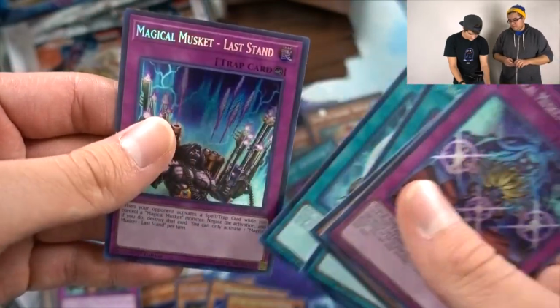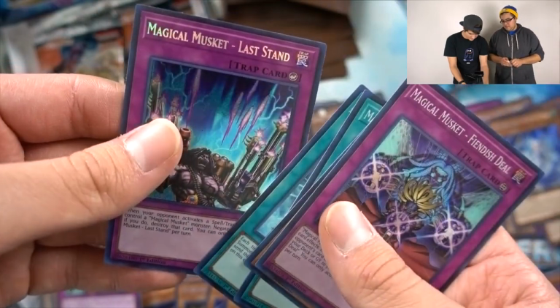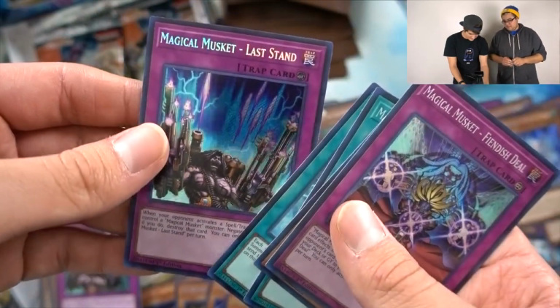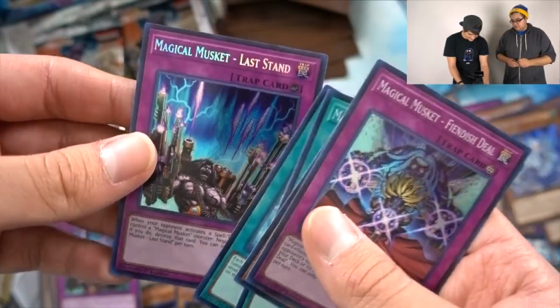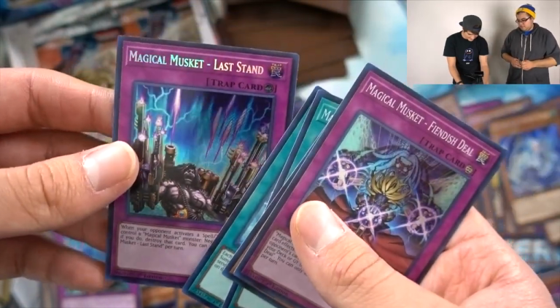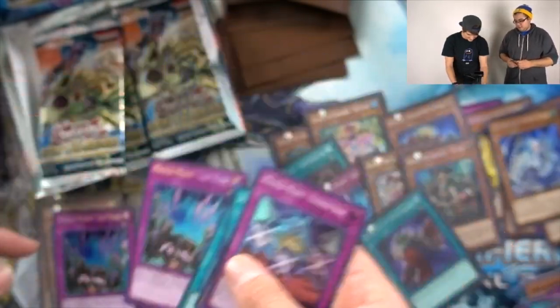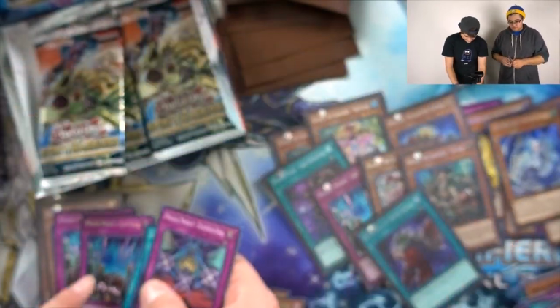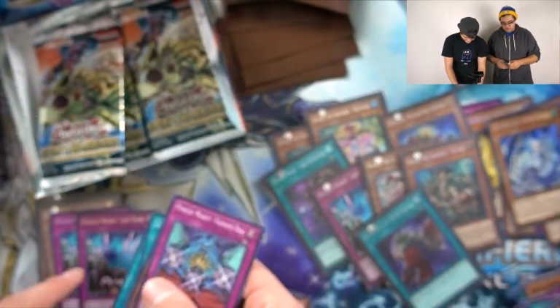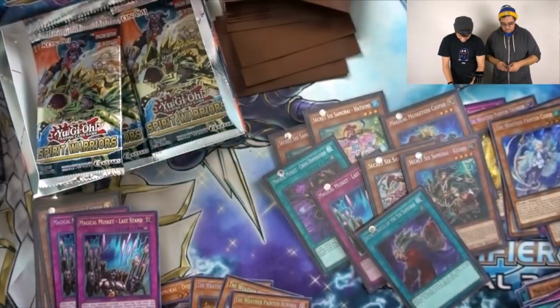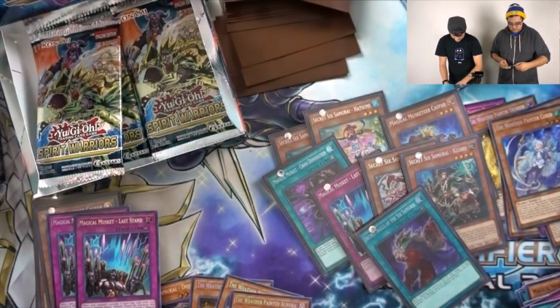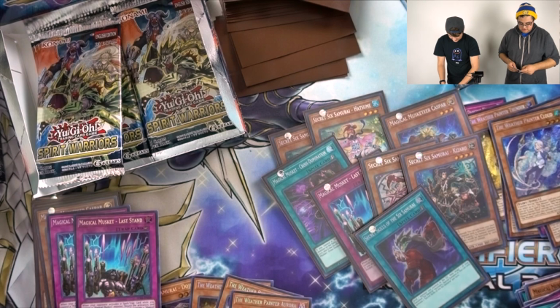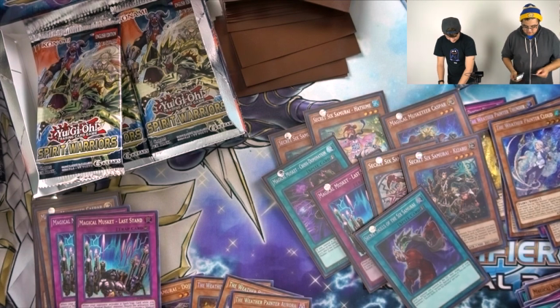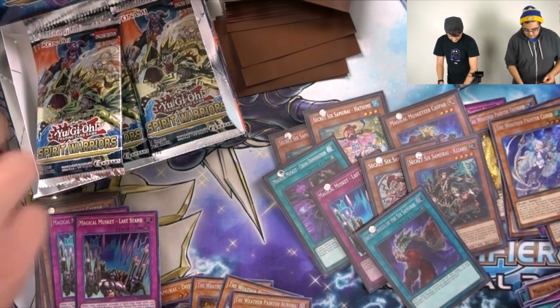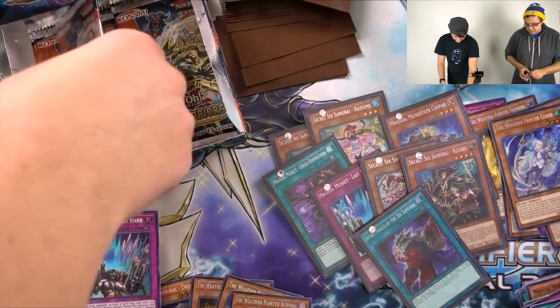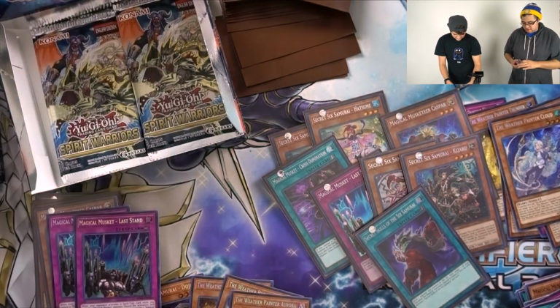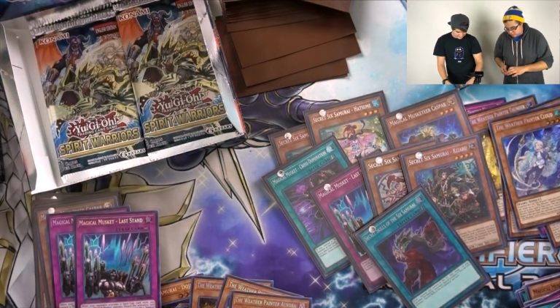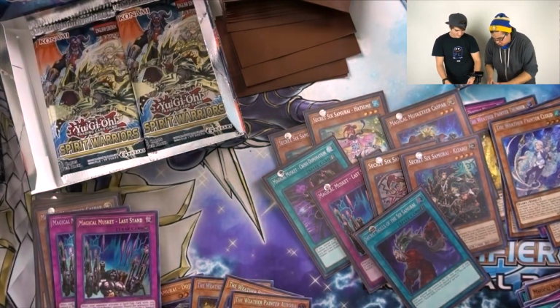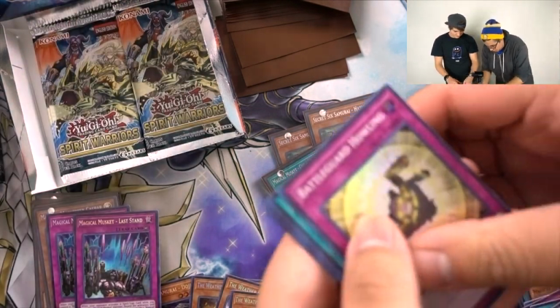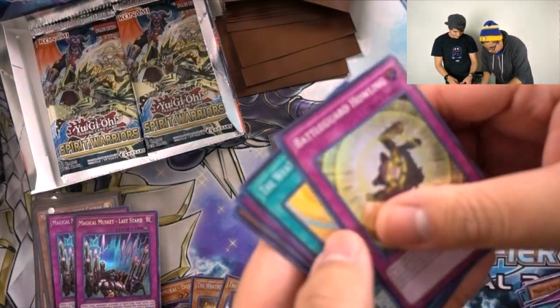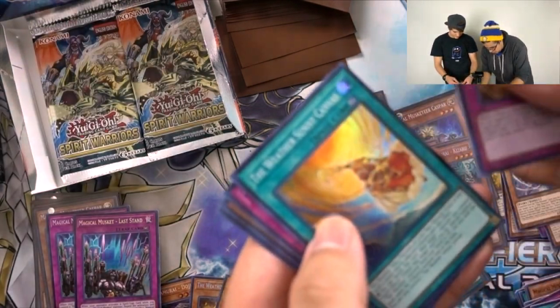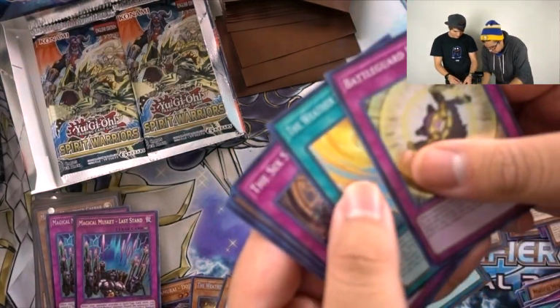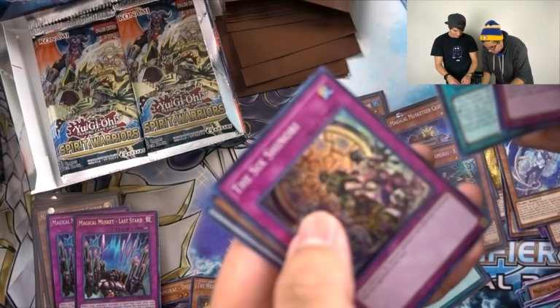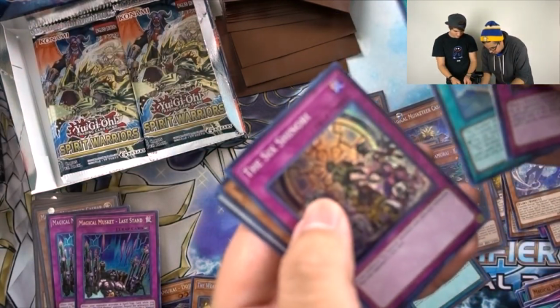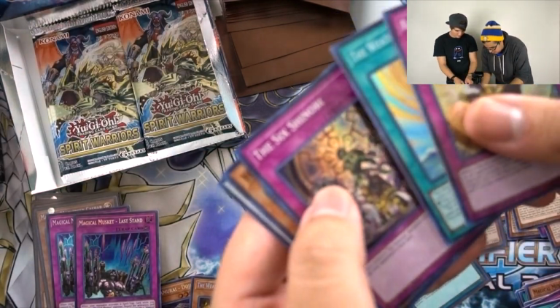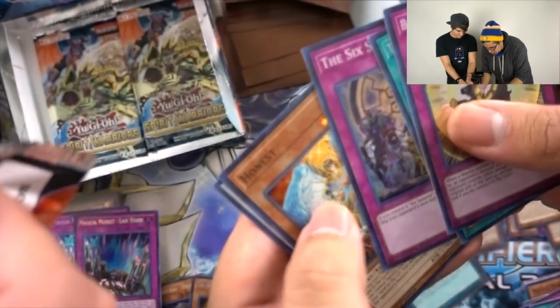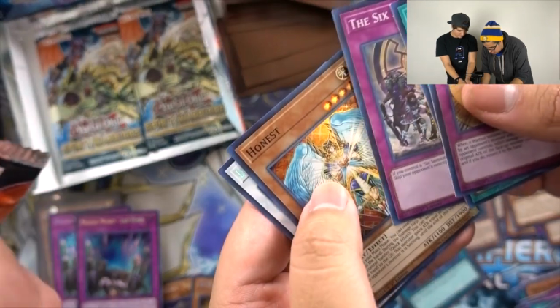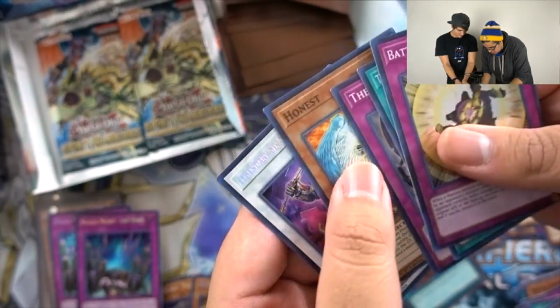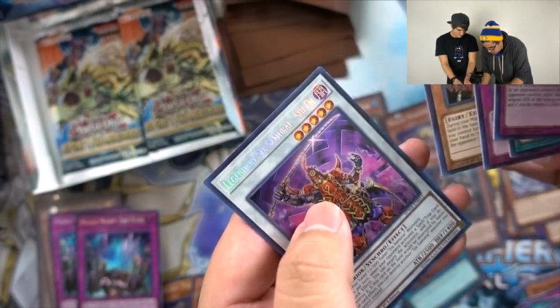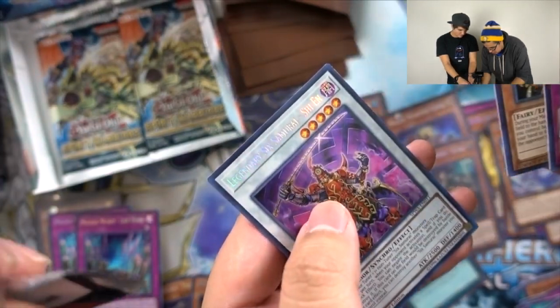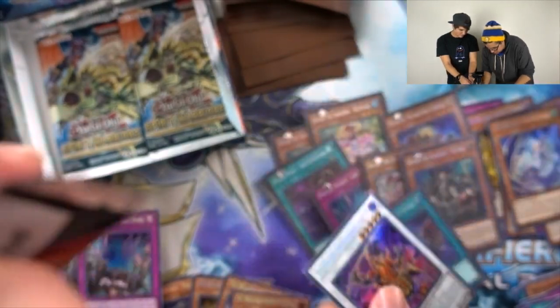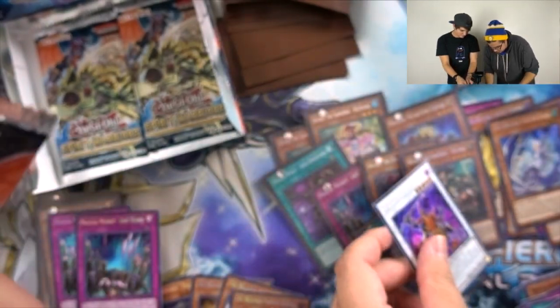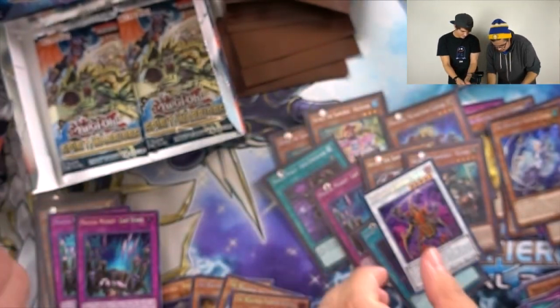Magical Musket Last Stand again — broken. Hopefully I can pull that Starfire for you. Howling, Gambish, Shinobi, Honest, and a Secret Shien.